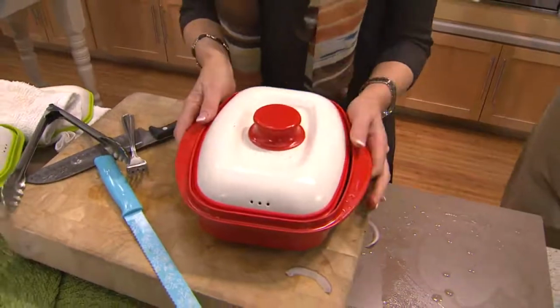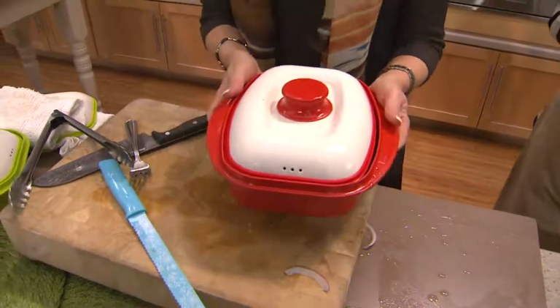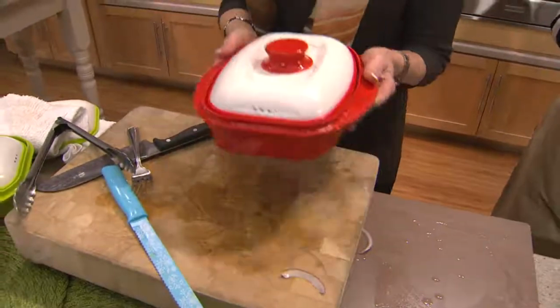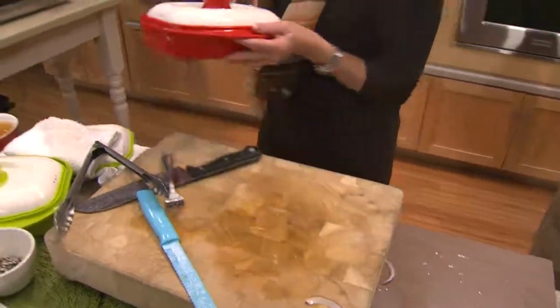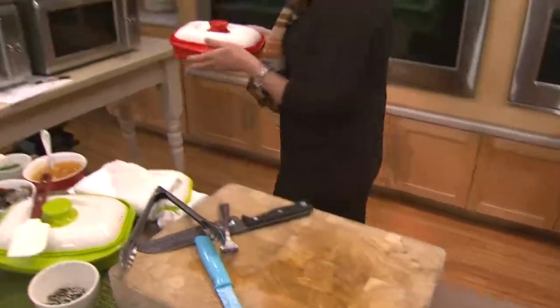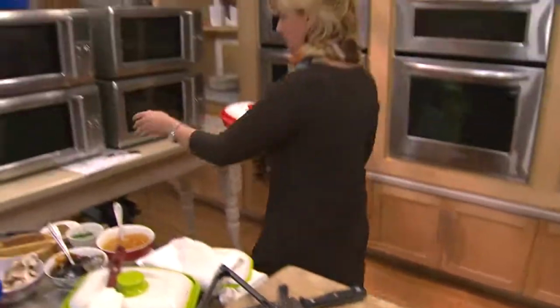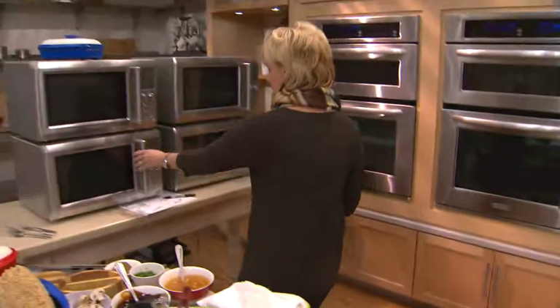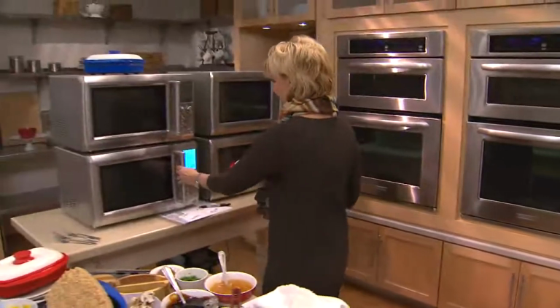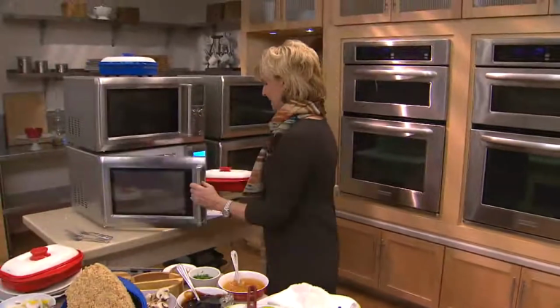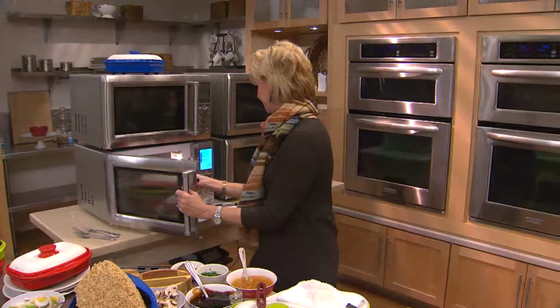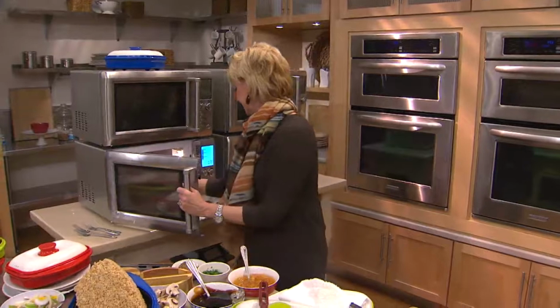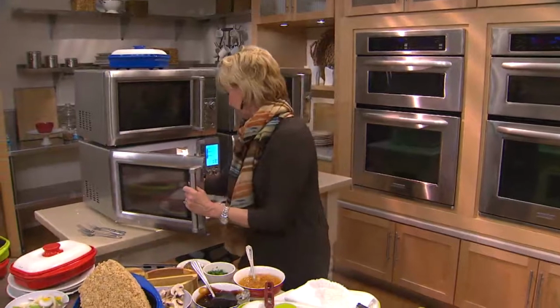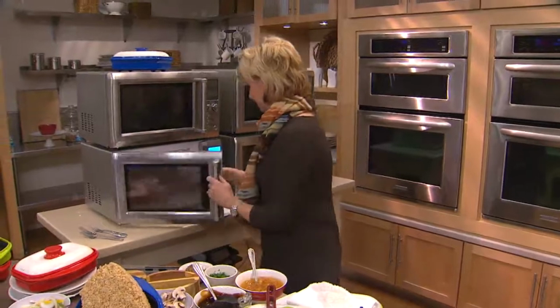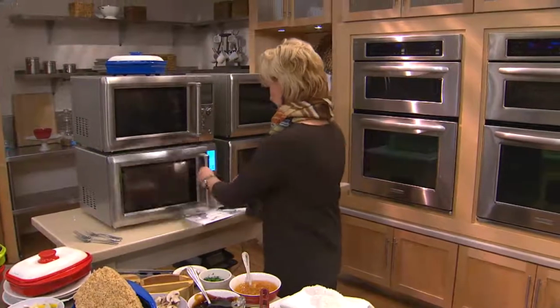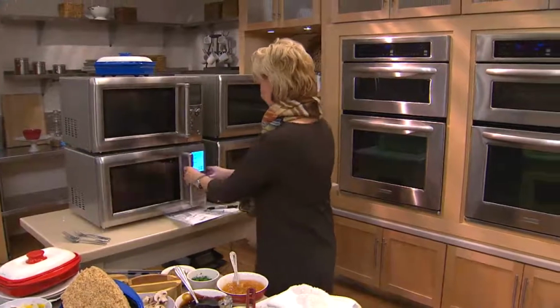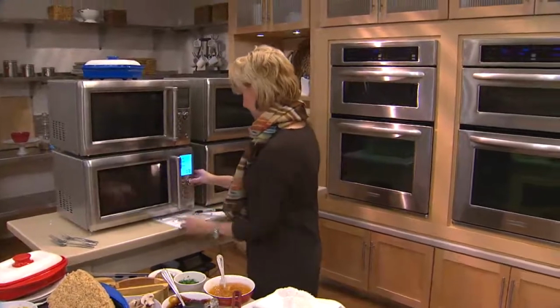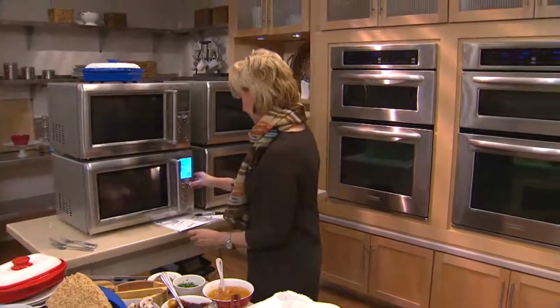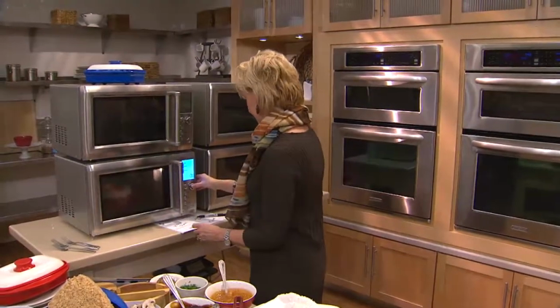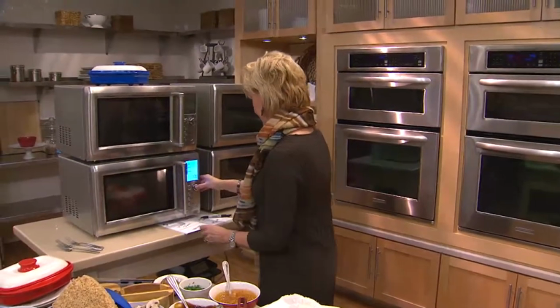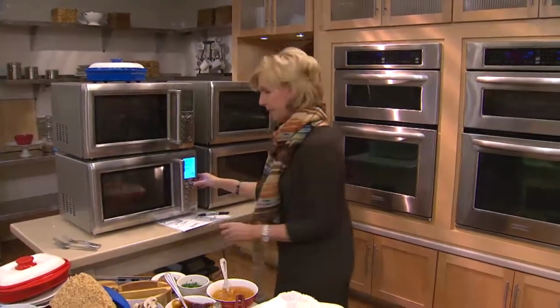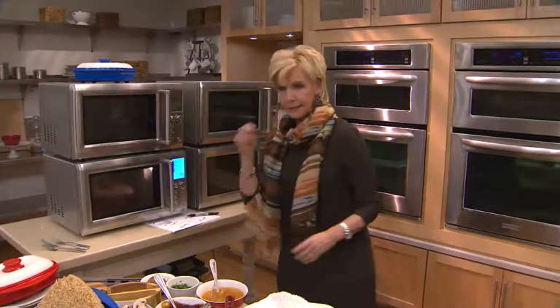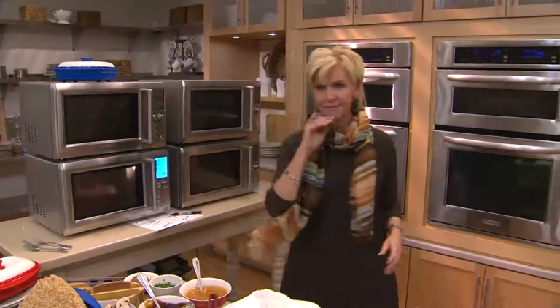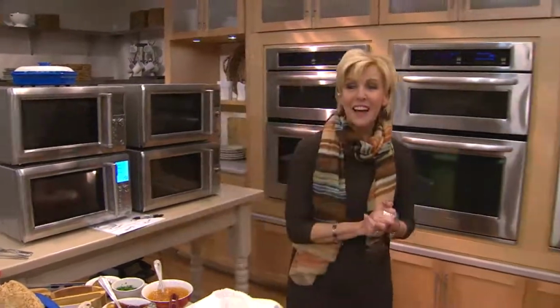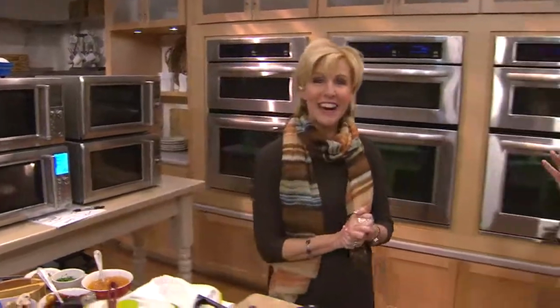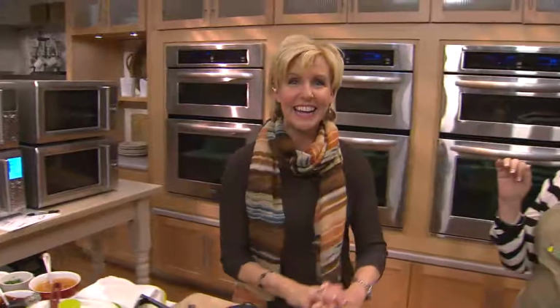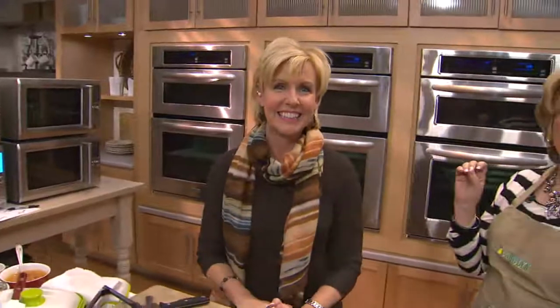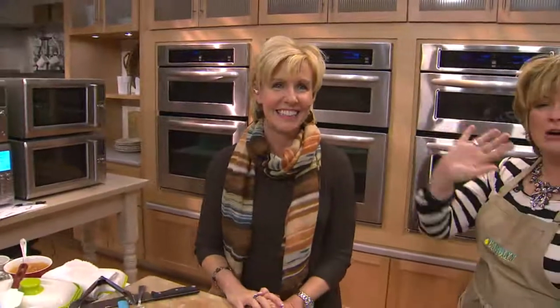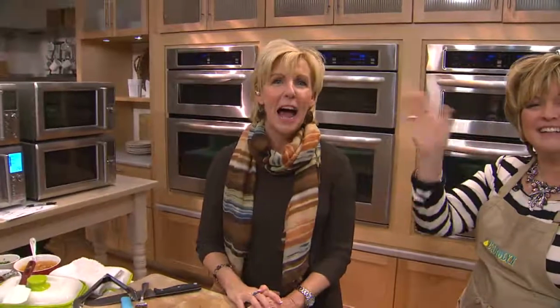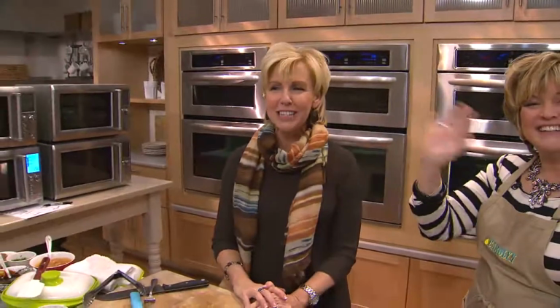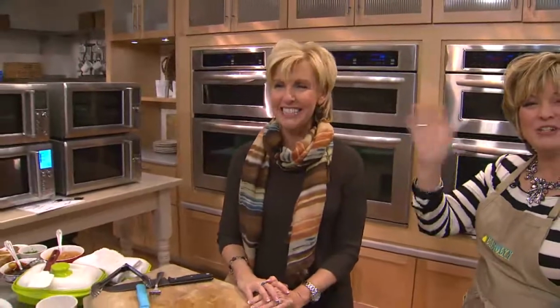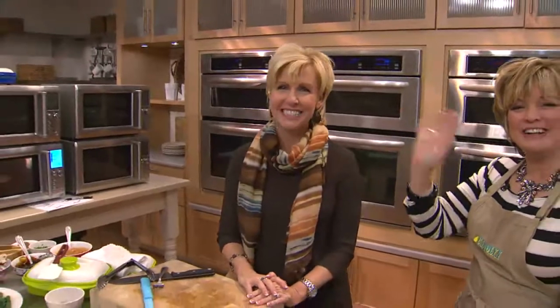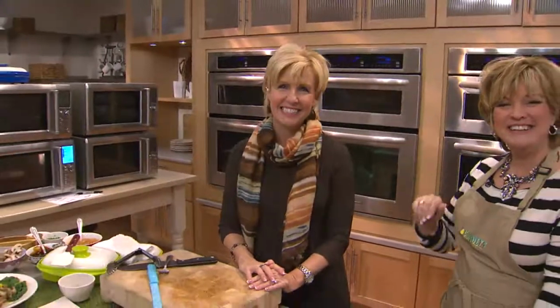We're going to have perfectly grilled sausages and peppers. A lot of the recipes Dawn is showing you are in the book that comes with it. Let's say hi to Marsha in Kansas, who's been waiting.